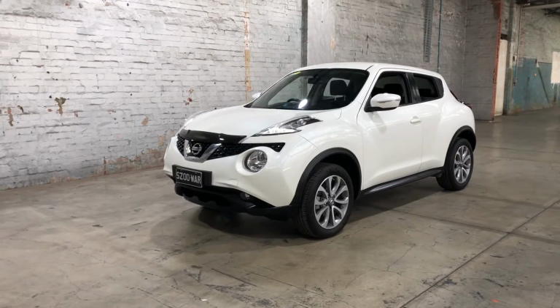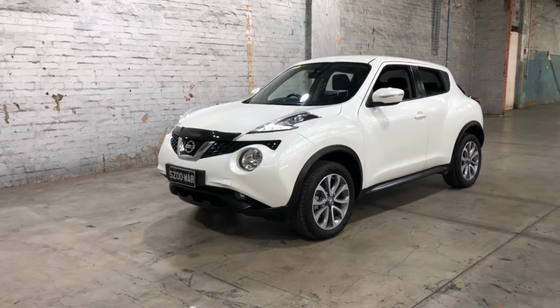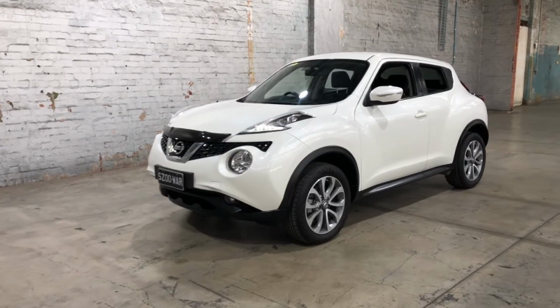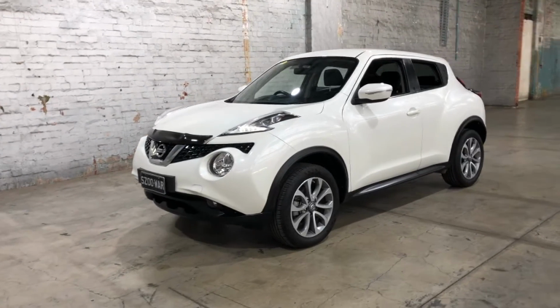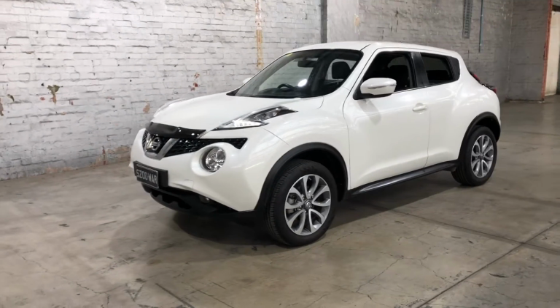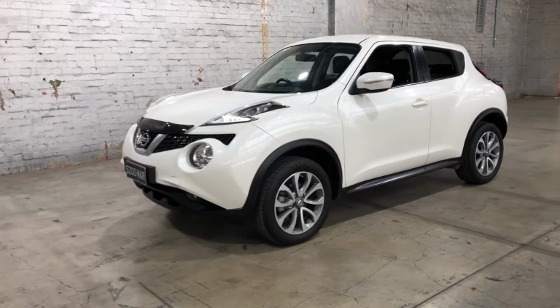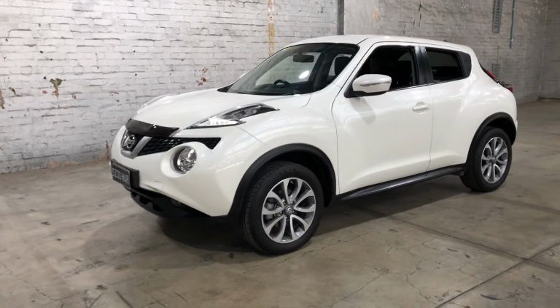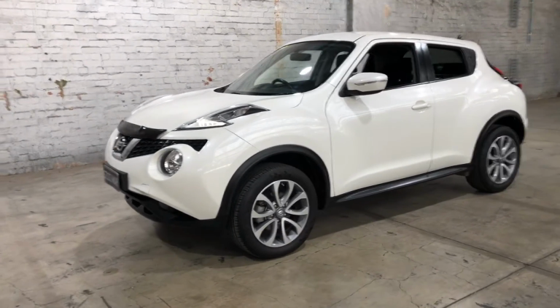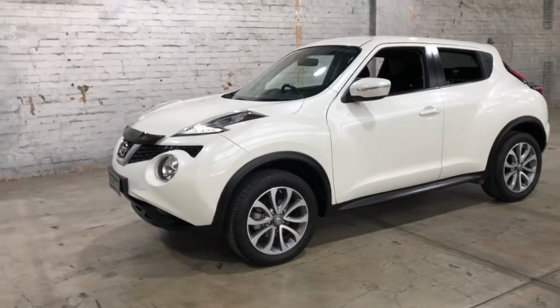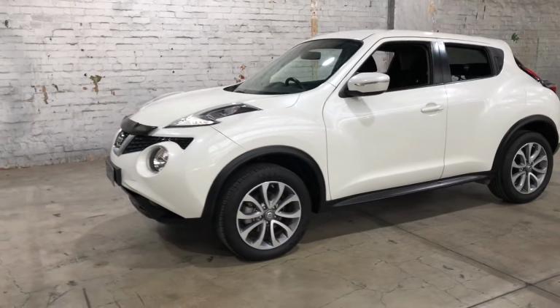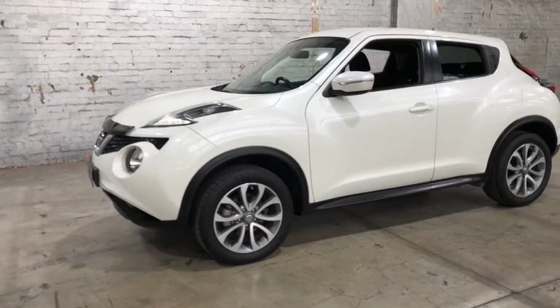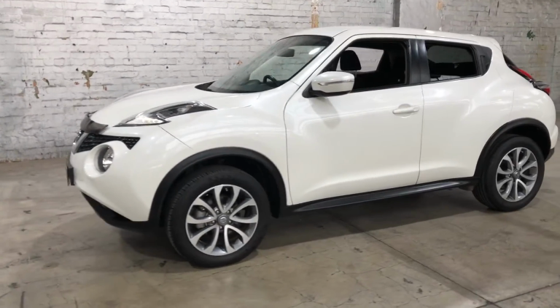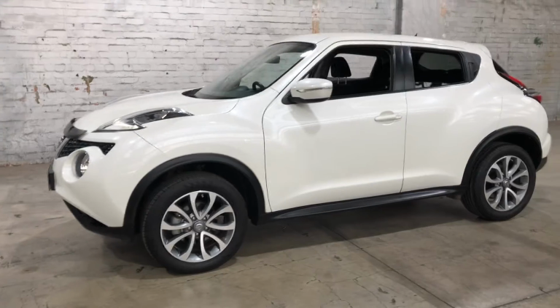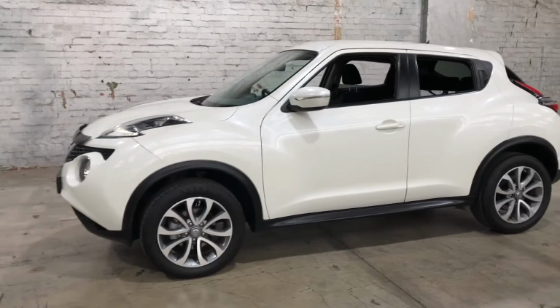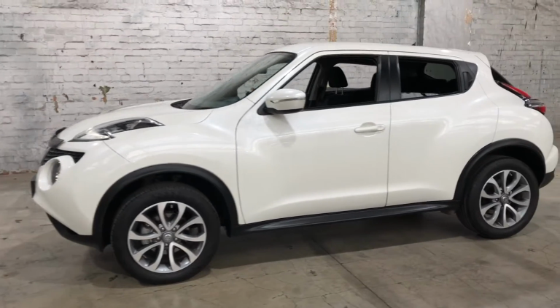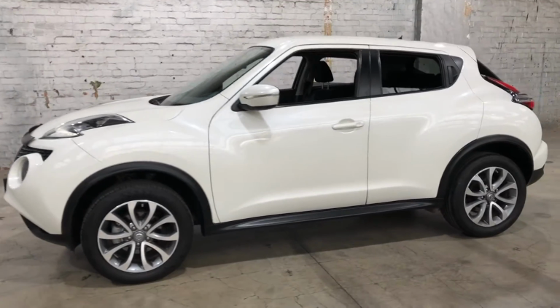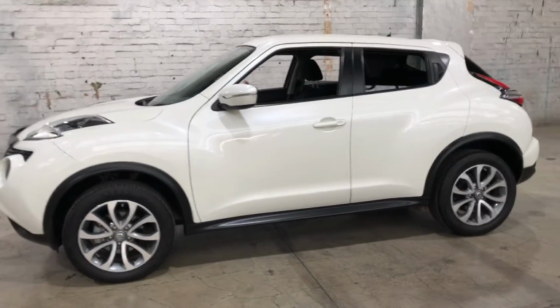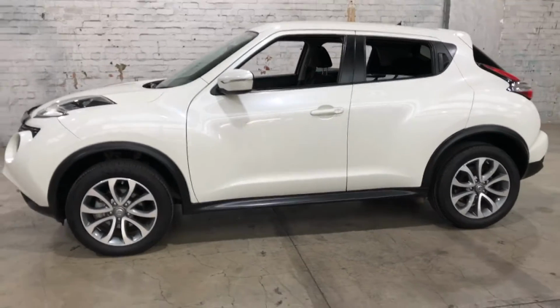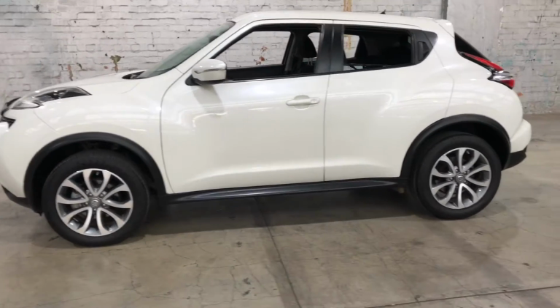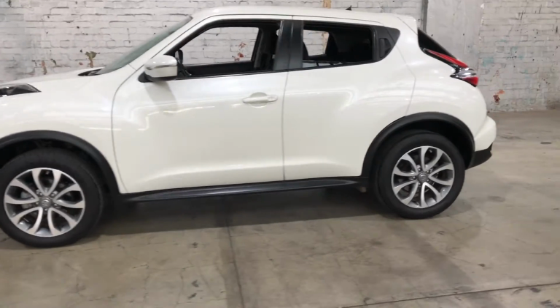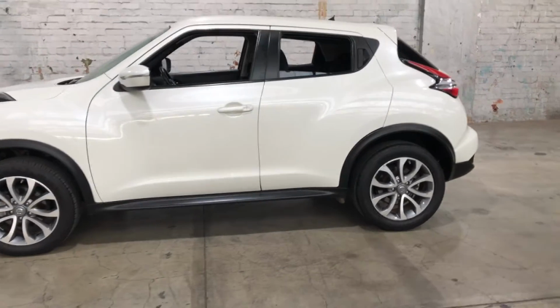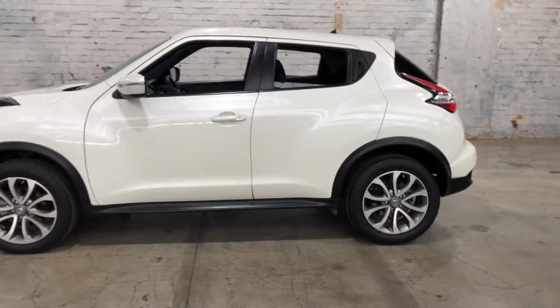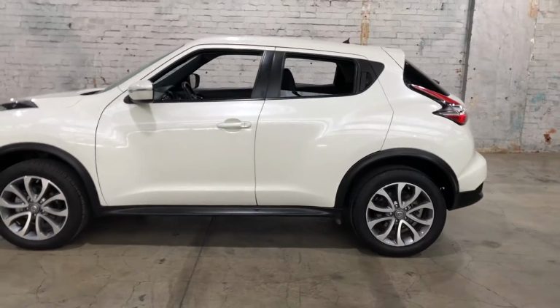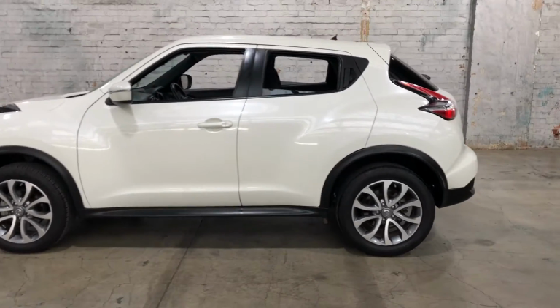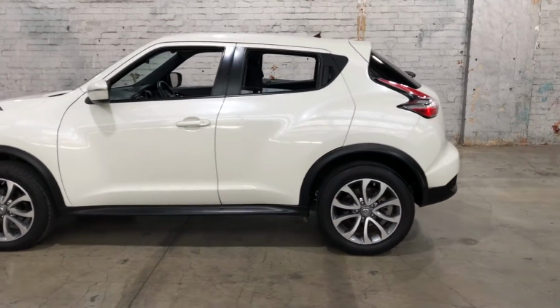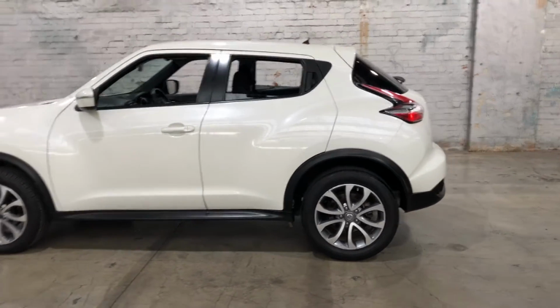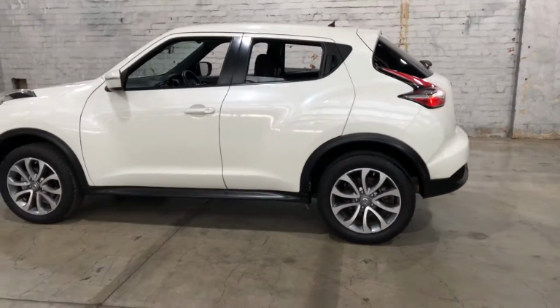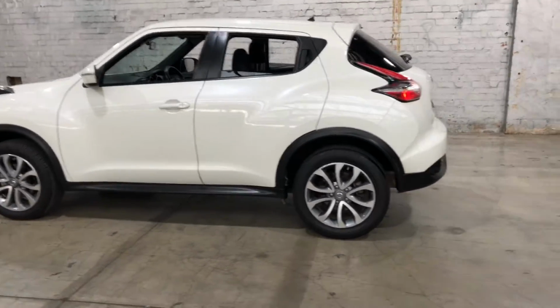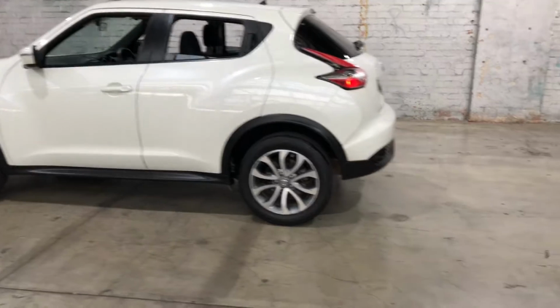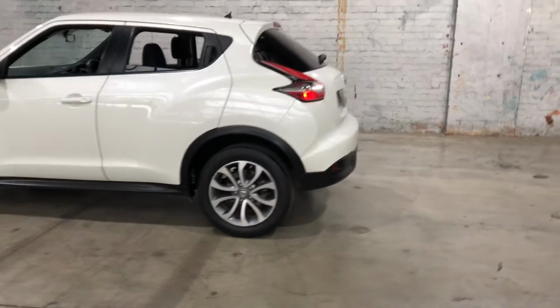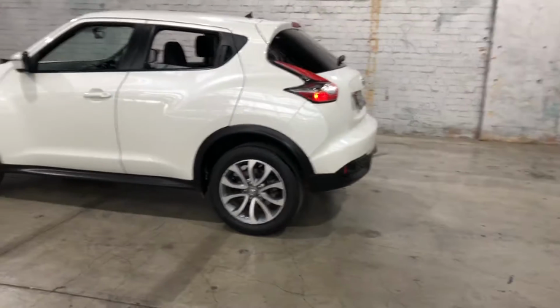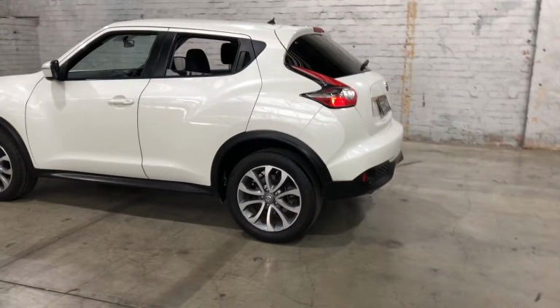Hey guys, thank you for your inquiry on our 2015 Nissan Juke. This Juke is powered by a 1.6L 4-cylinder engine, with a fuel efficiency of just 6.3L per 100km.